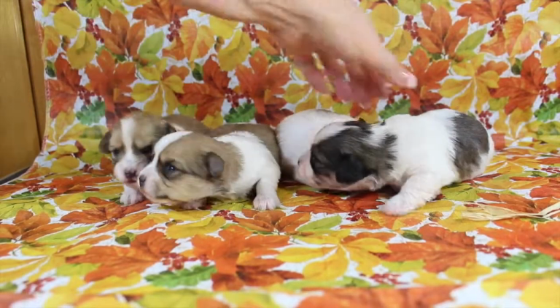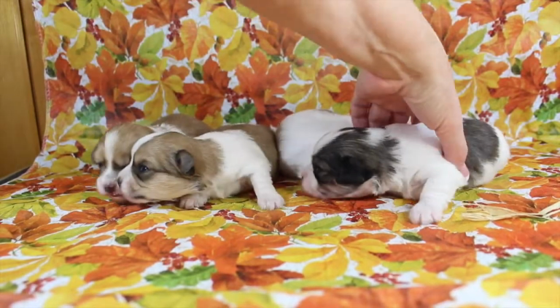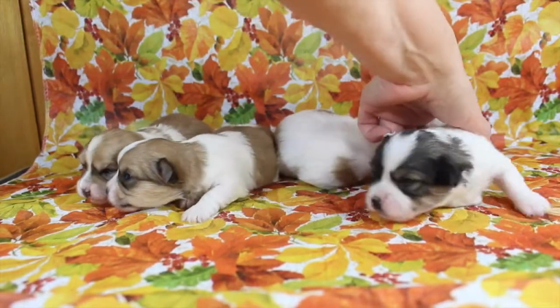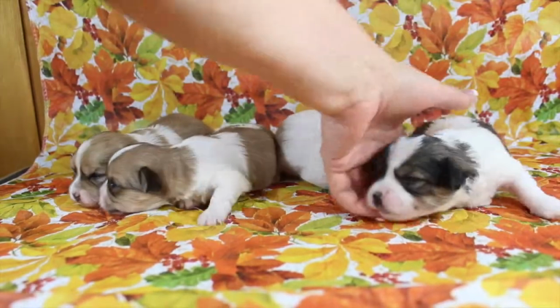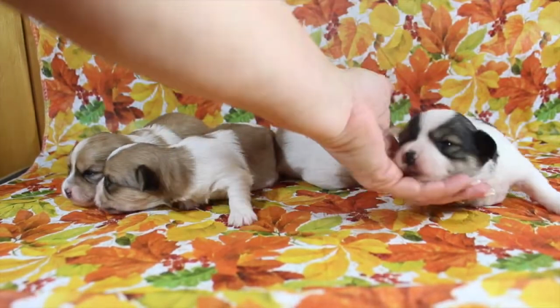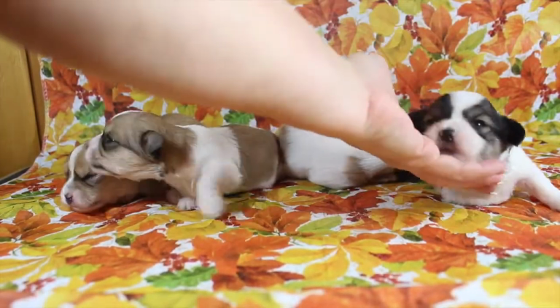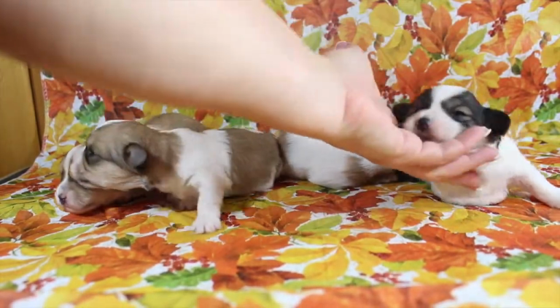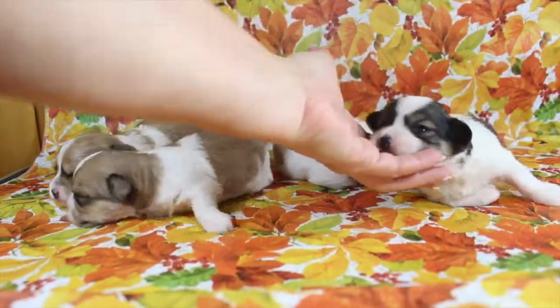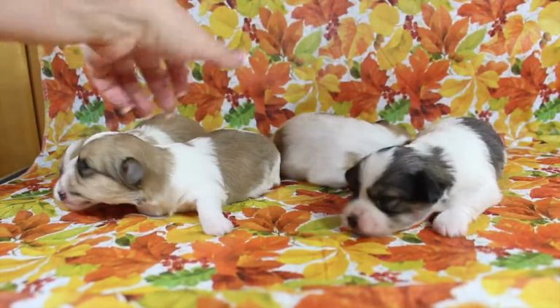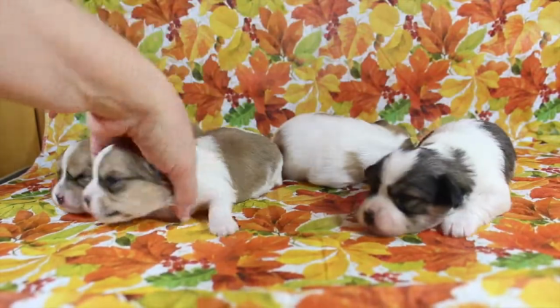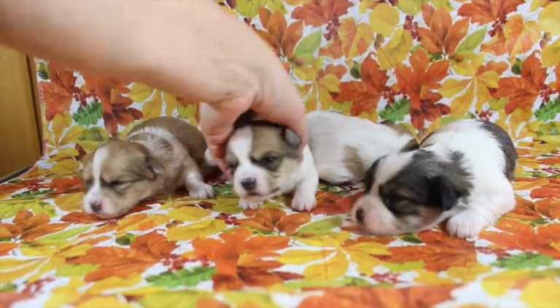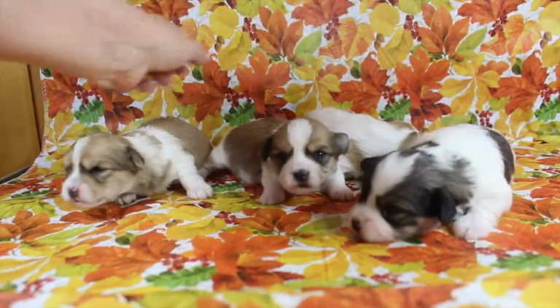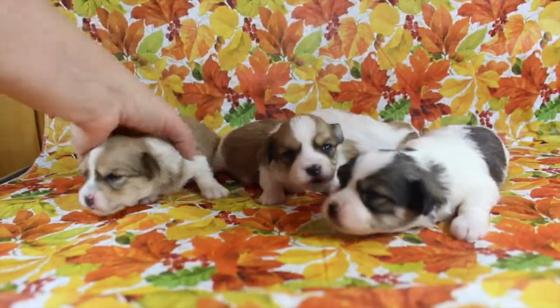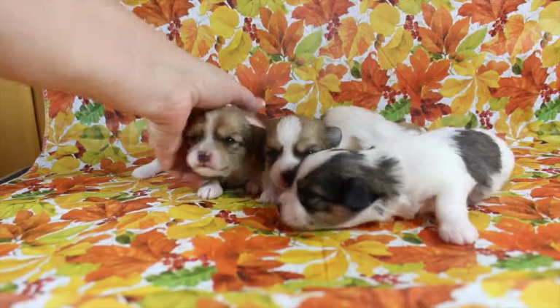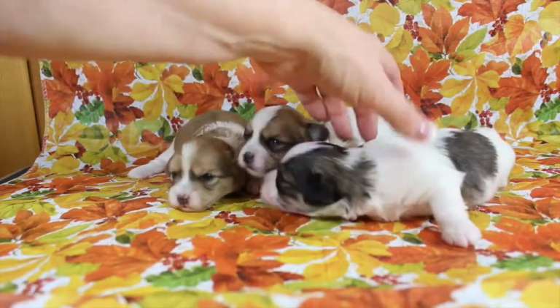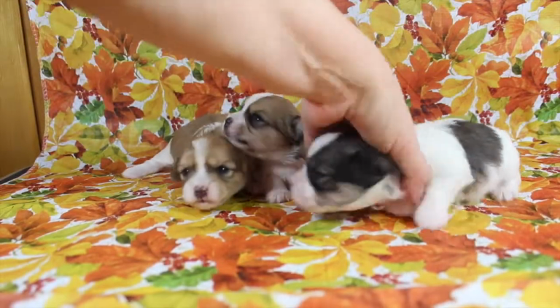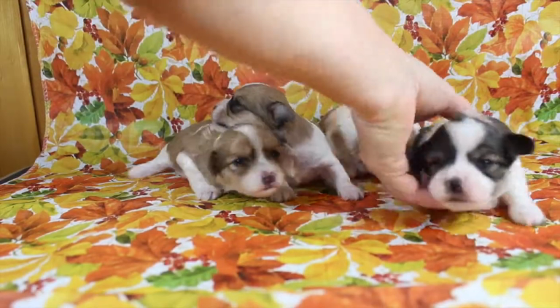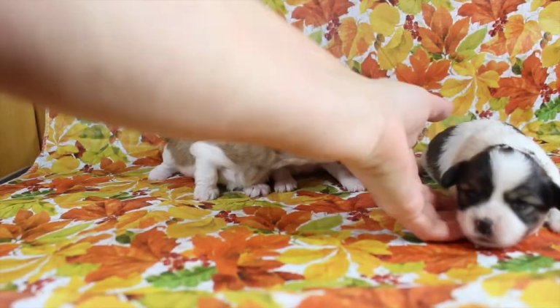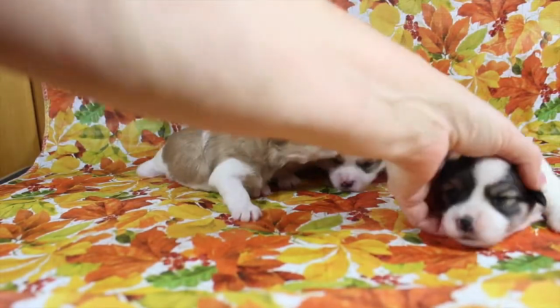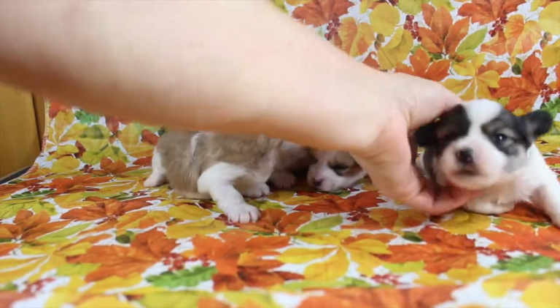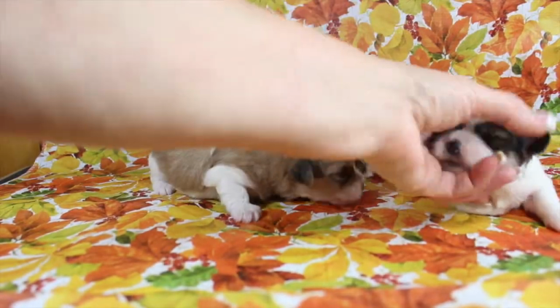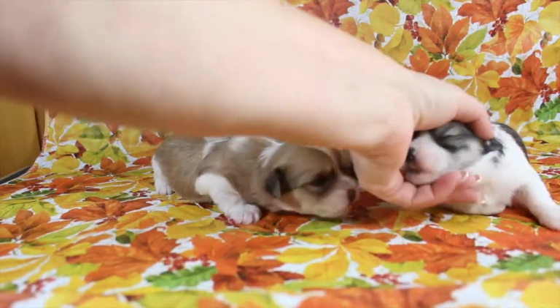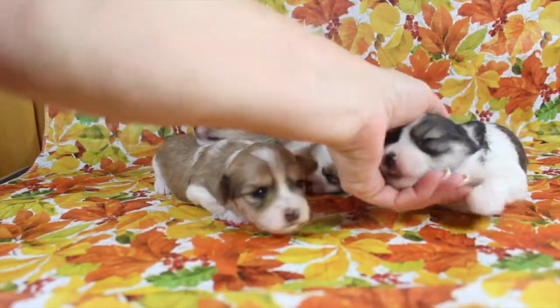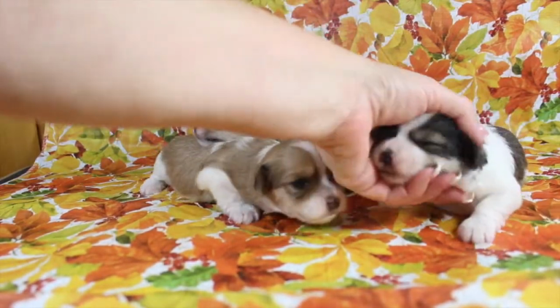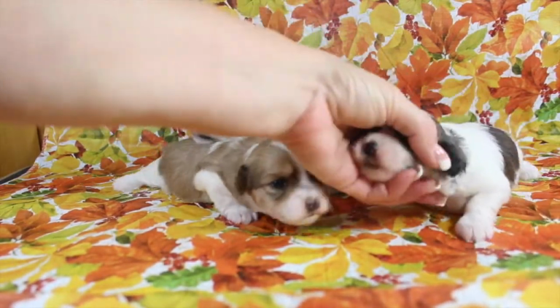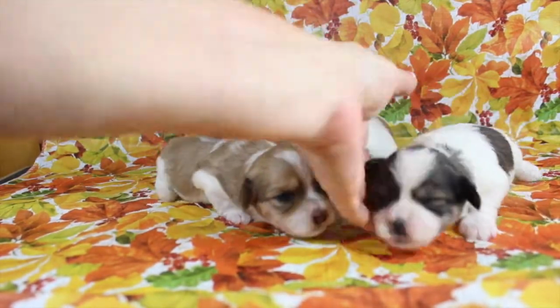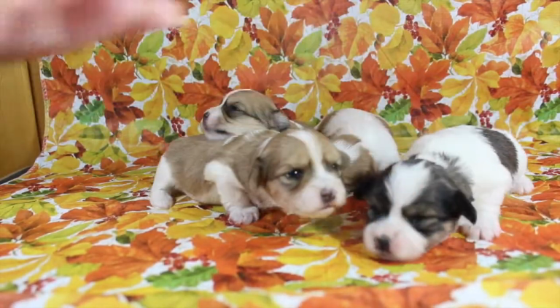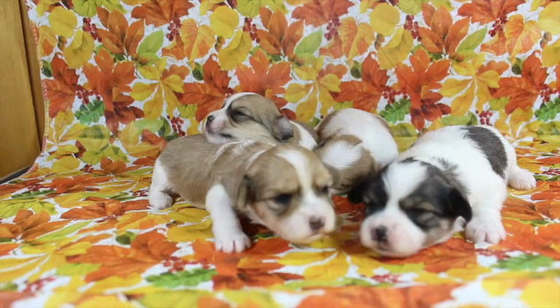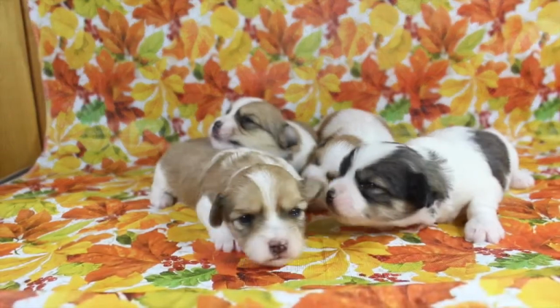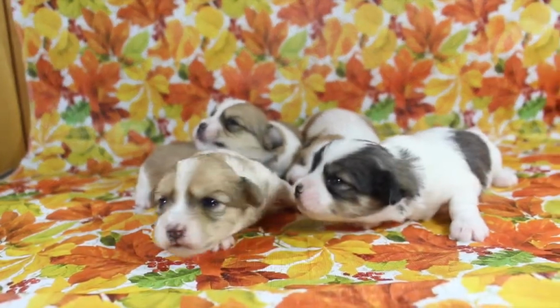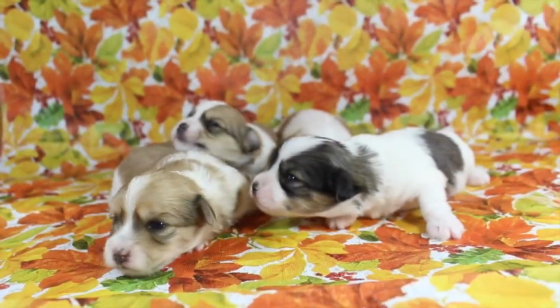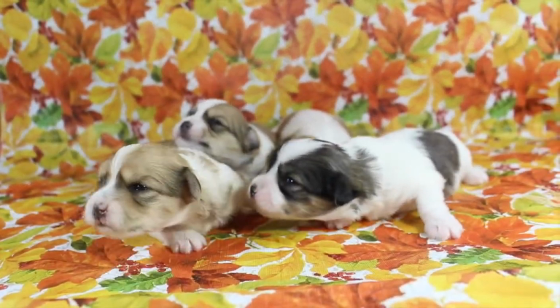Floyd has more black in his tricolor coloring. The brown is in there, but the predominant color is black.